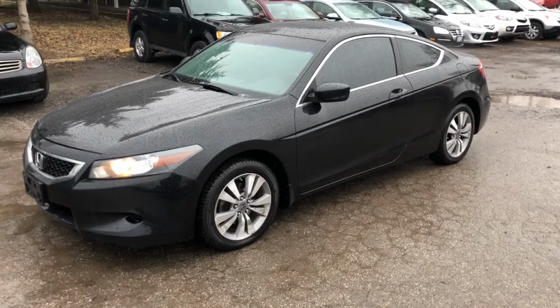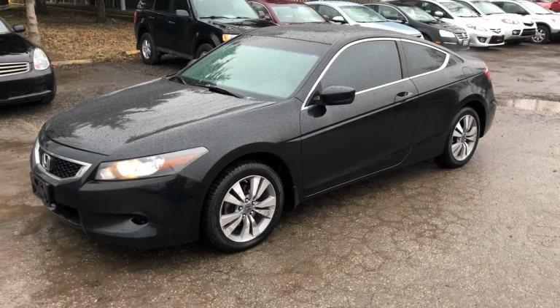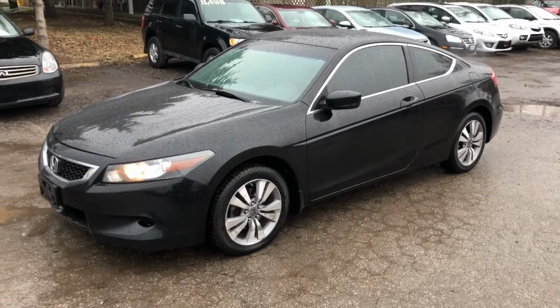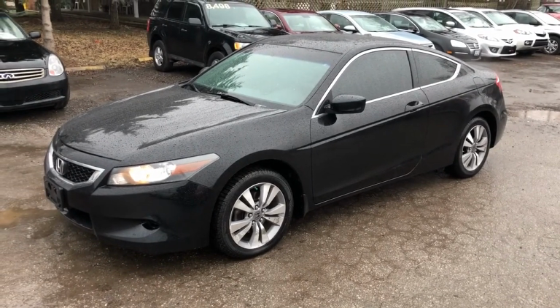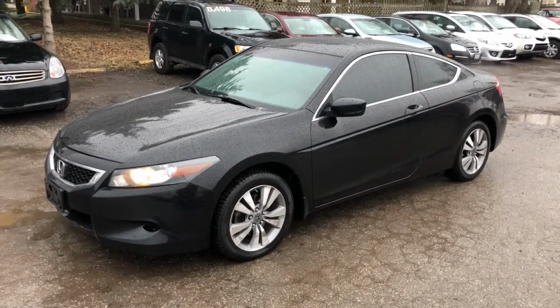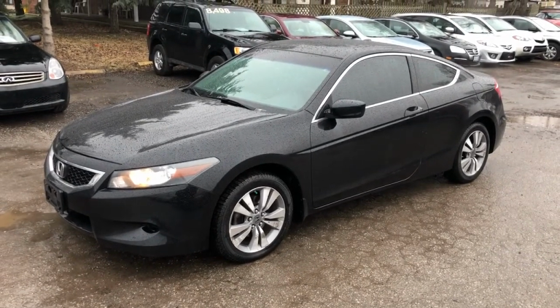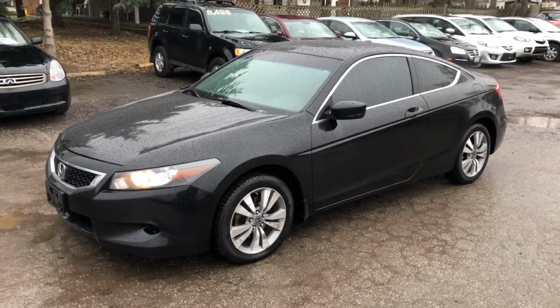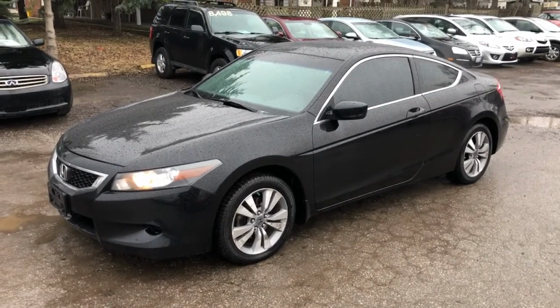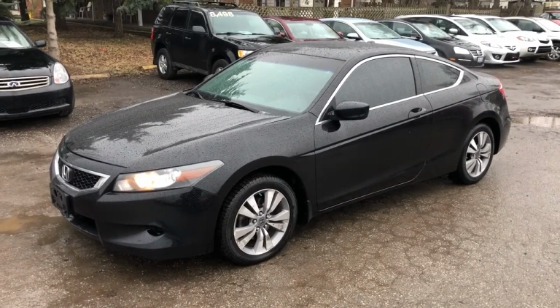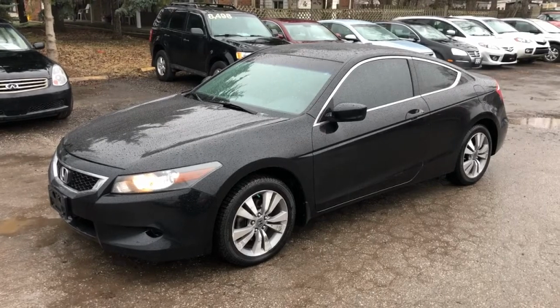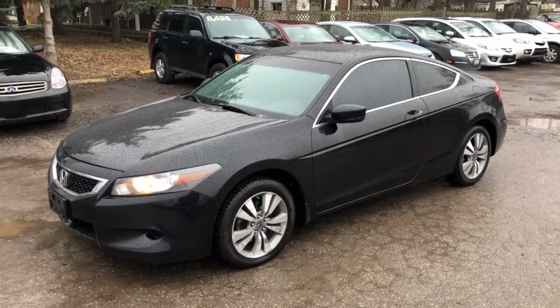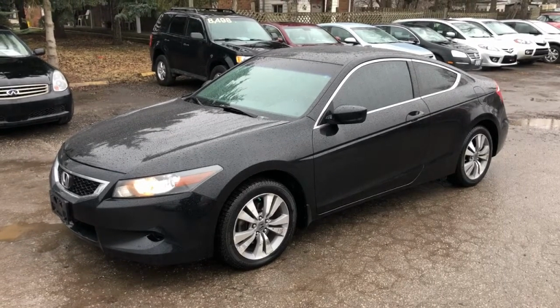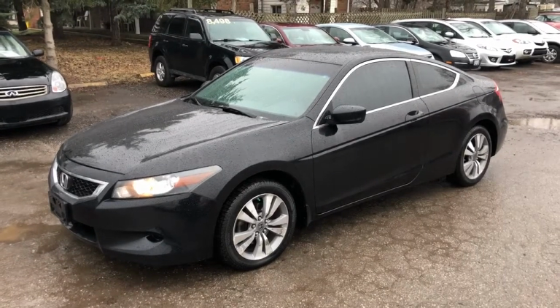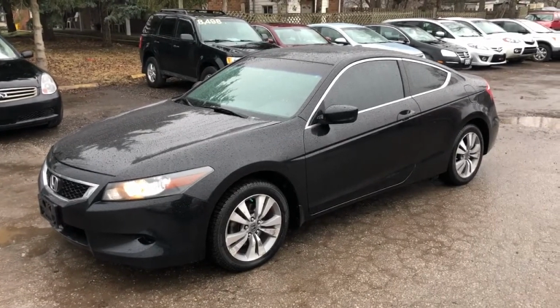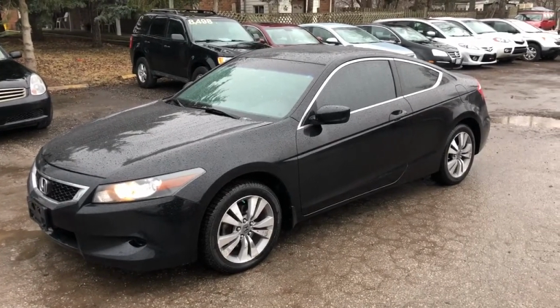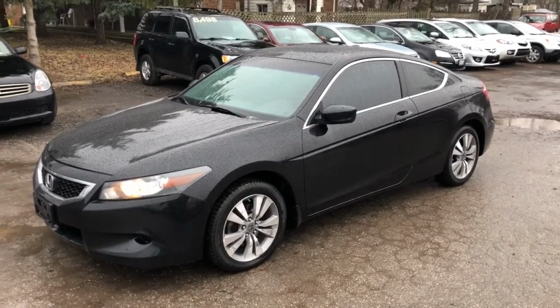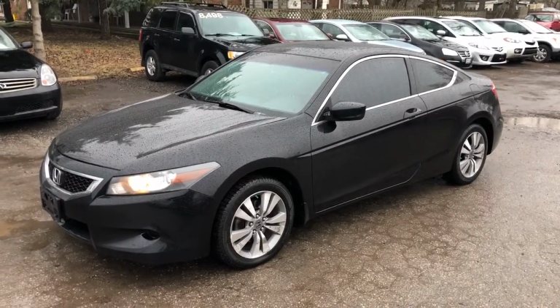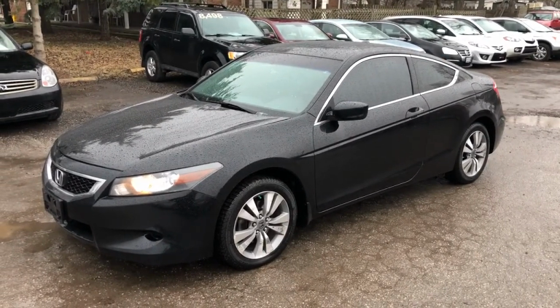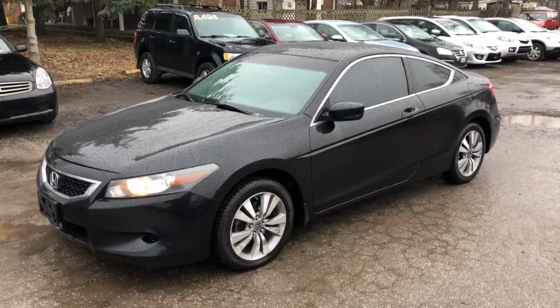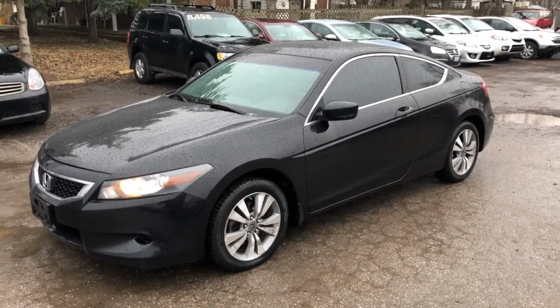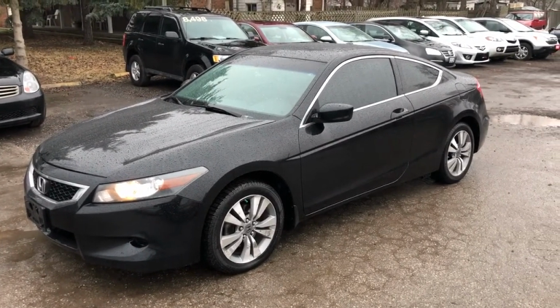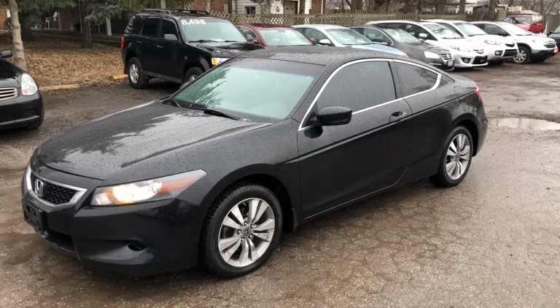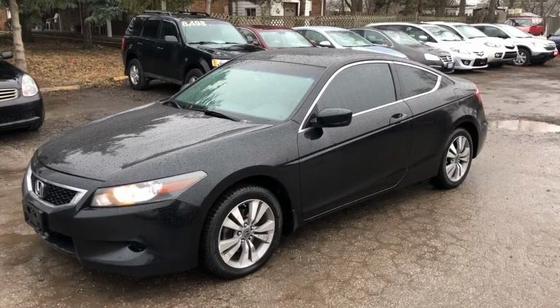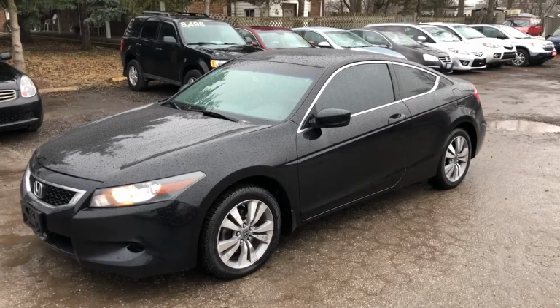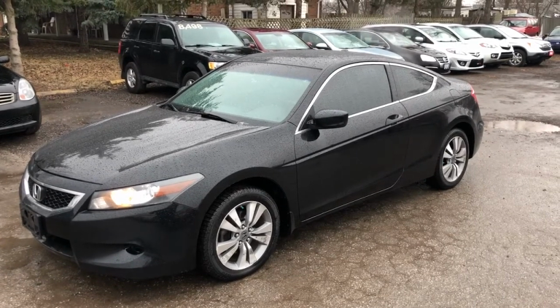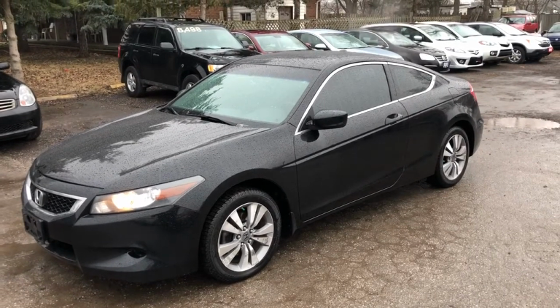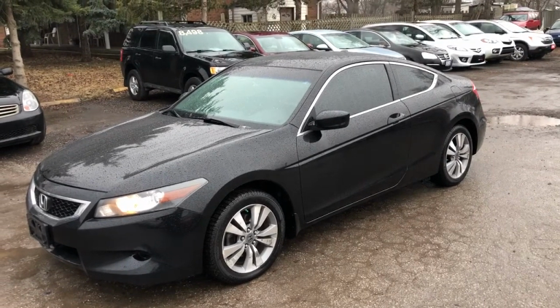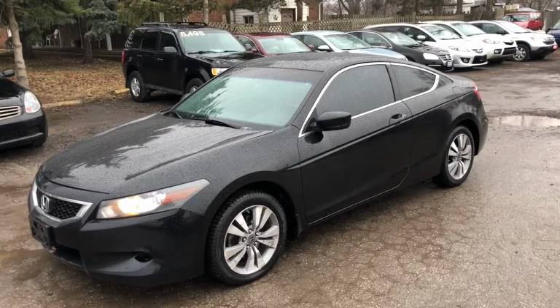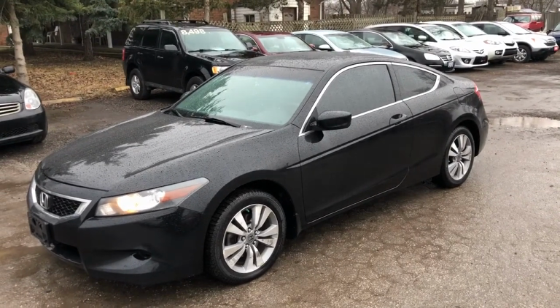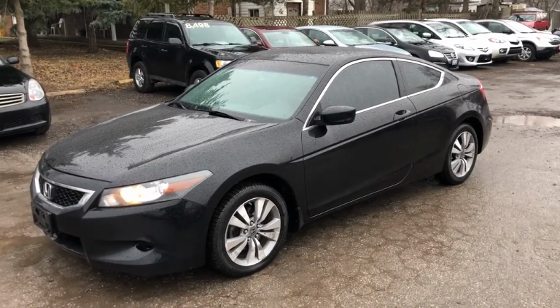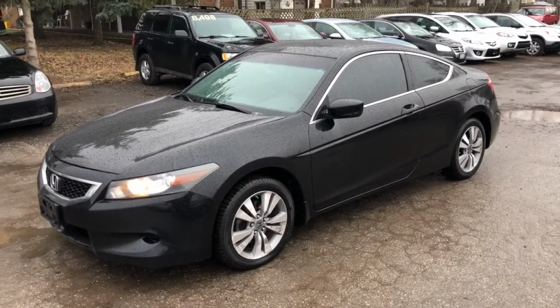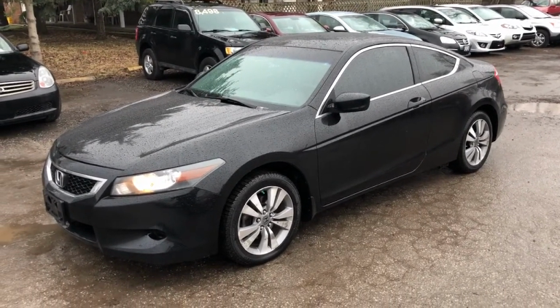This is a really nice 2008 Honda Accord Coupe. It's an EXL model, so it's top of the line with leather interior, power moonroof, alloy wheels. It's a black on black with tinted windows.